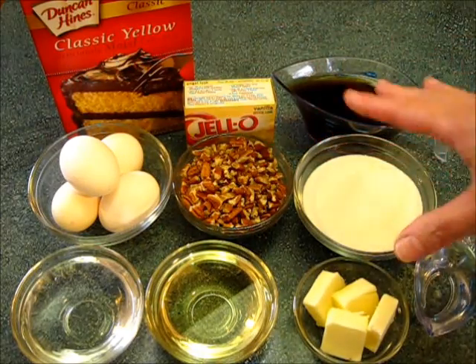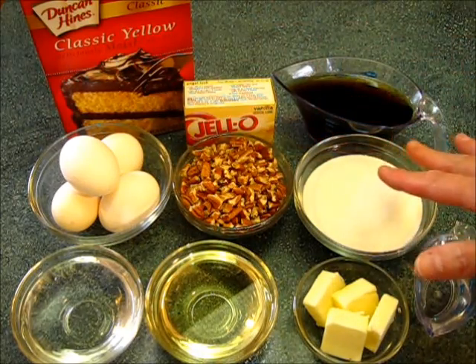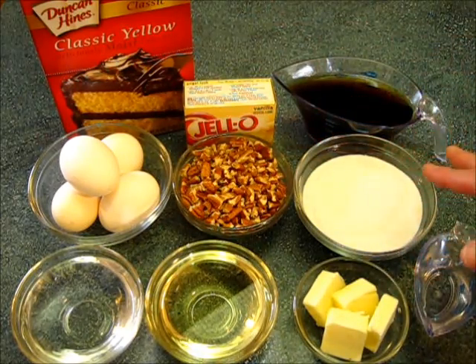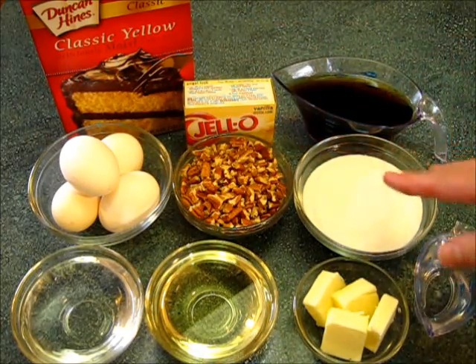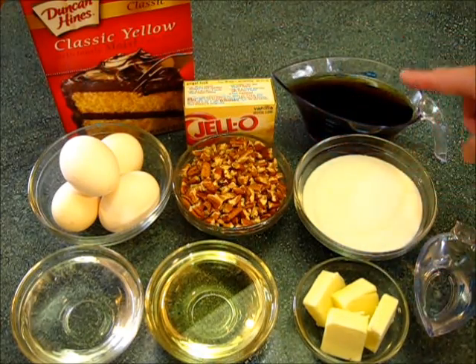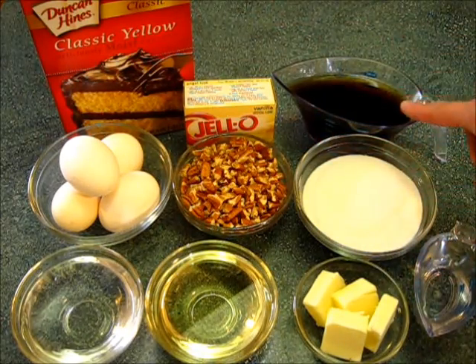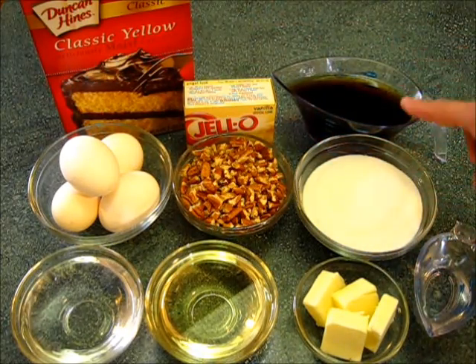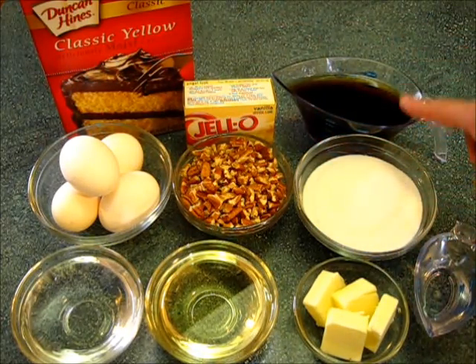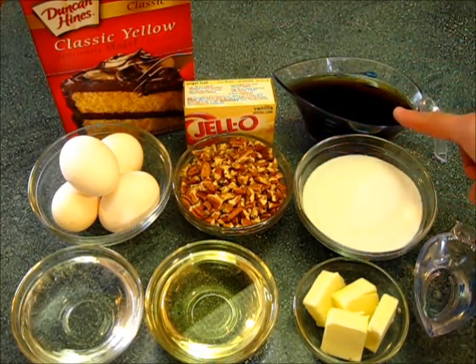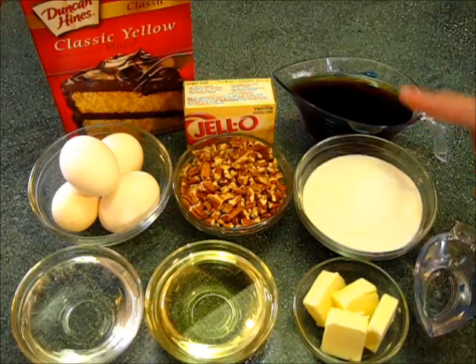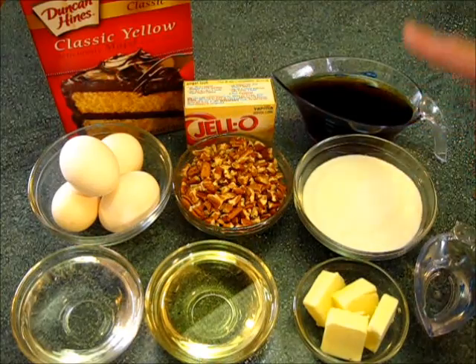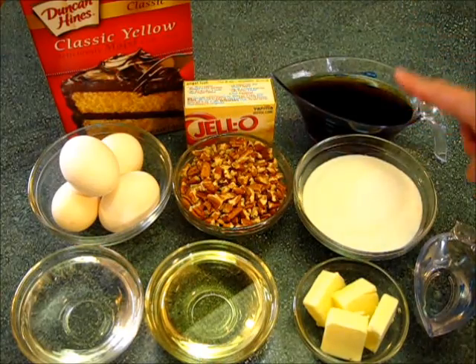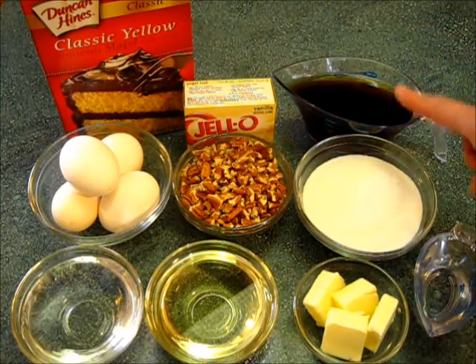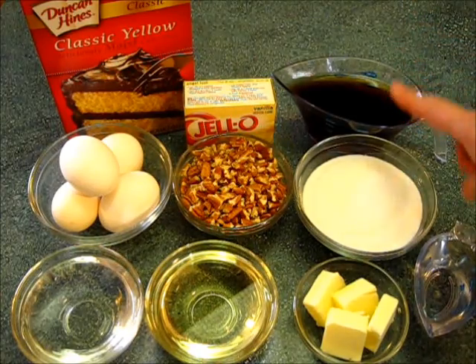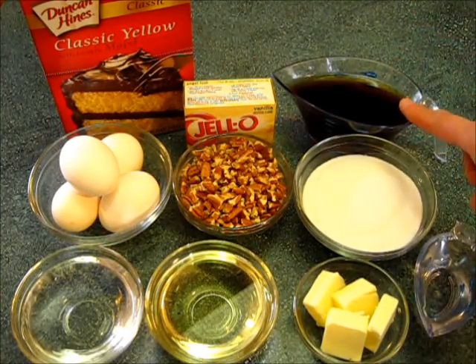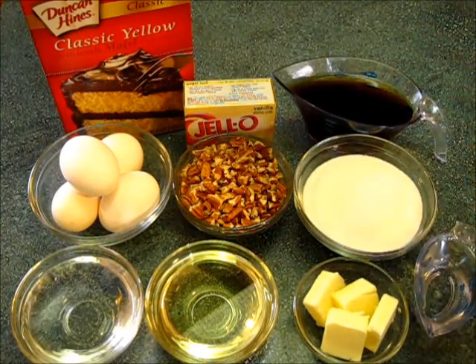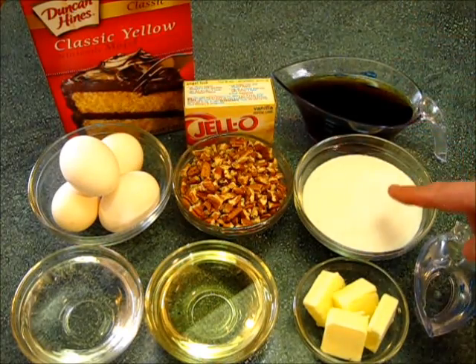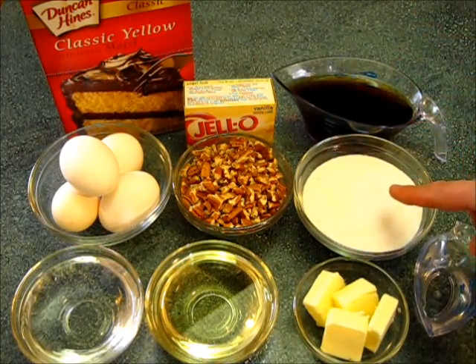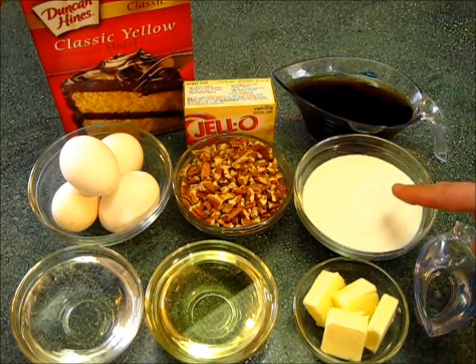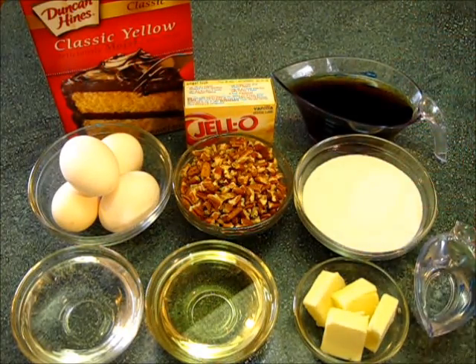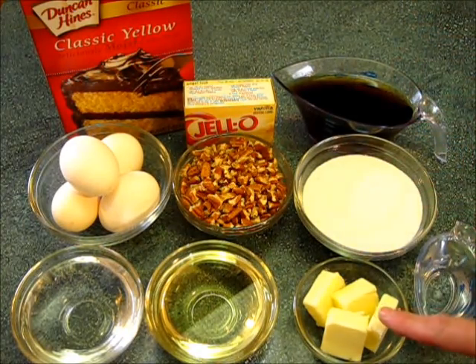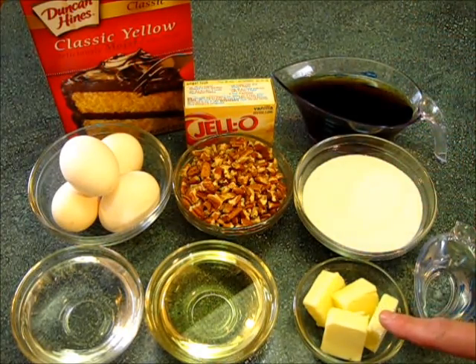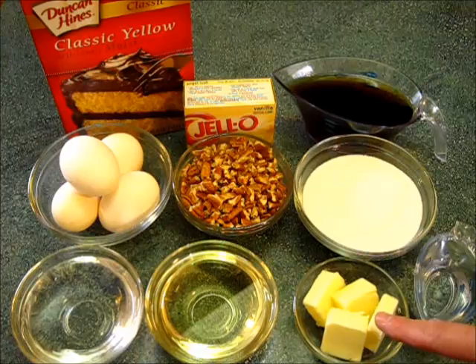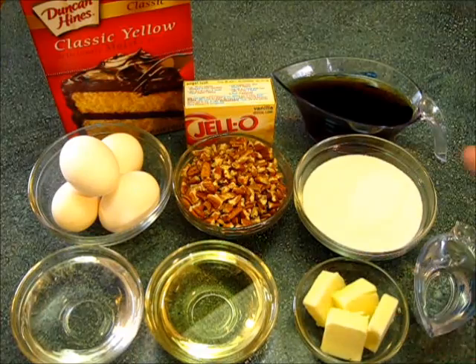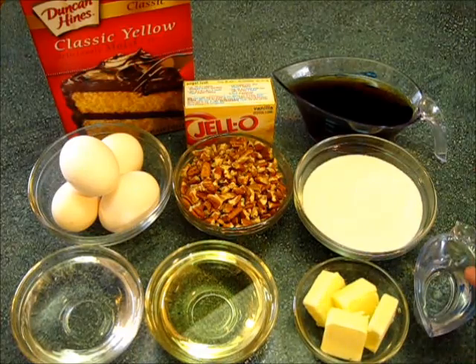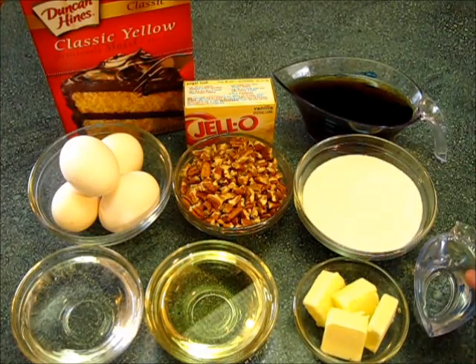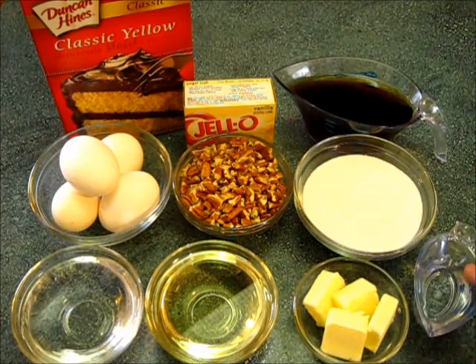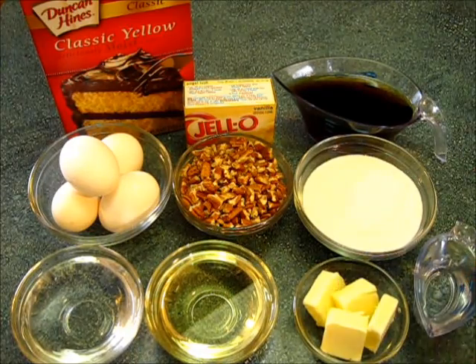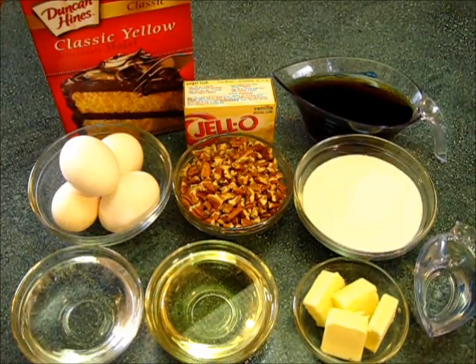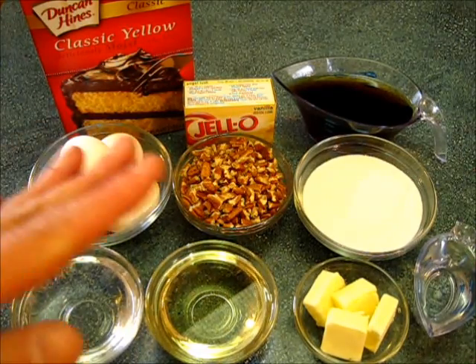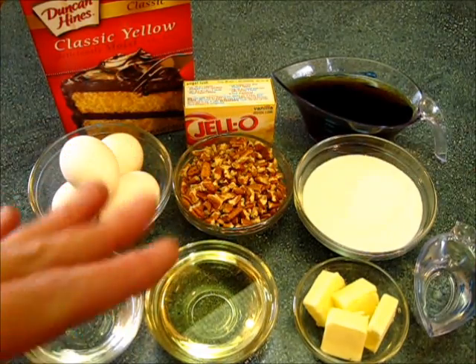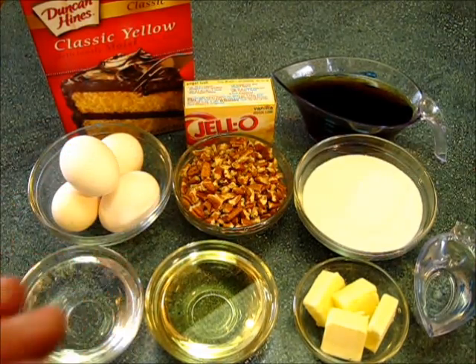For the glaze we're going to need another half cup of rum — the dark rum works best. Also one cup of sugar, one fourth of a cup of butter, and one fourth cup of water. Let me show you how we're going to get this cake together.